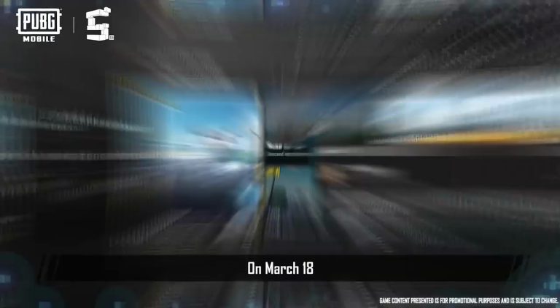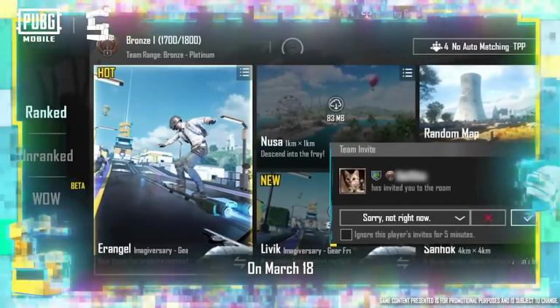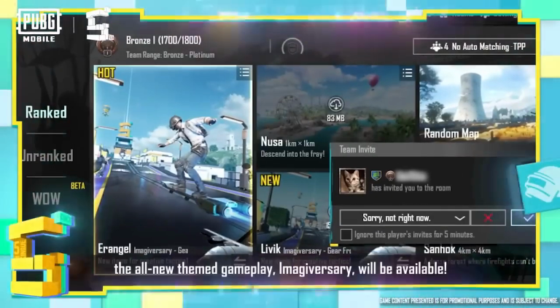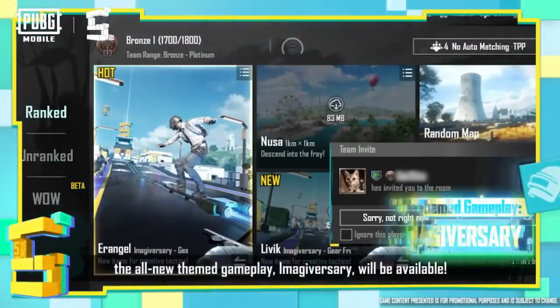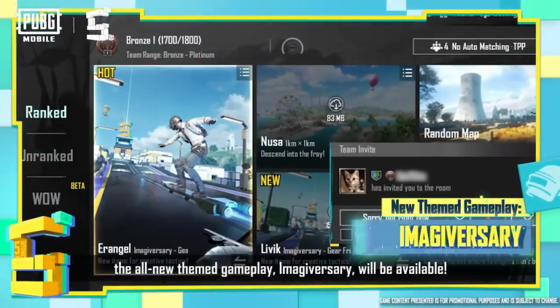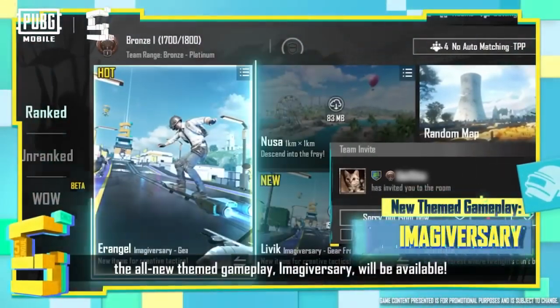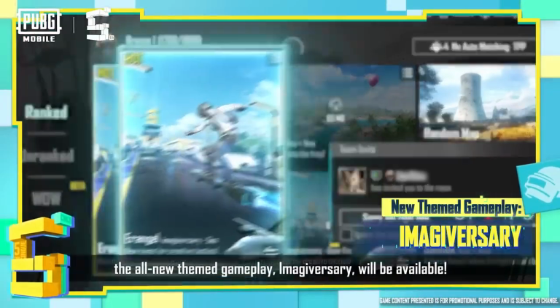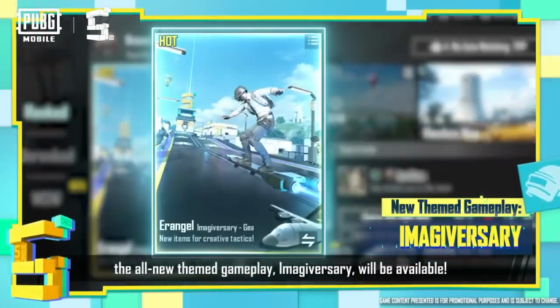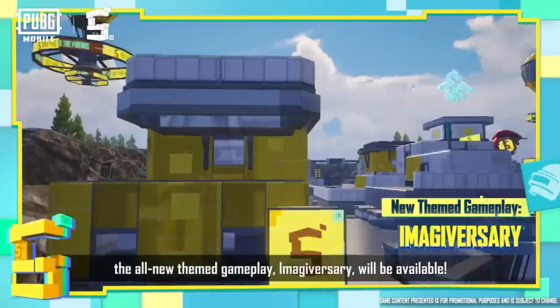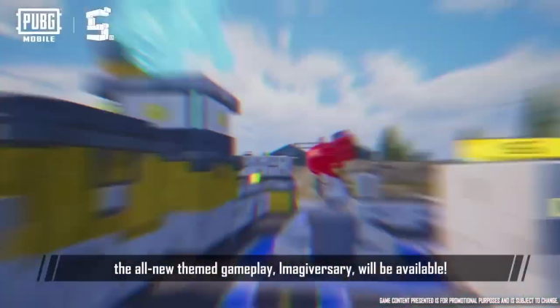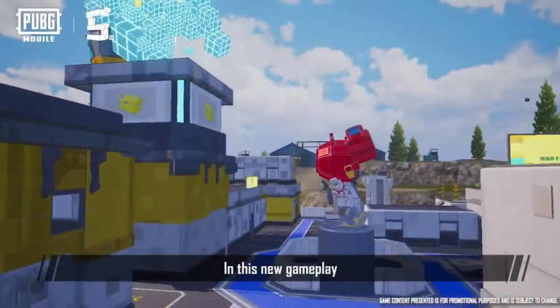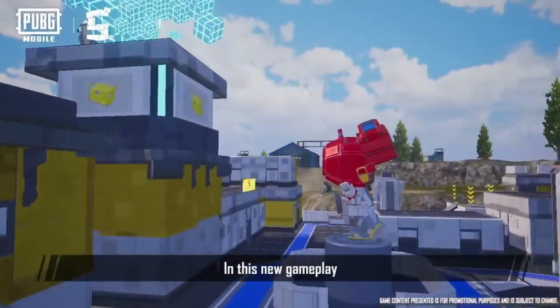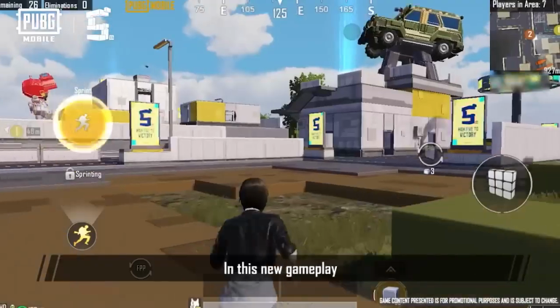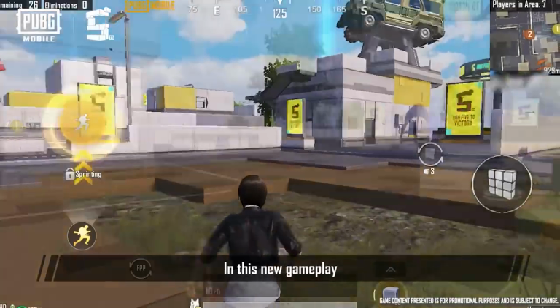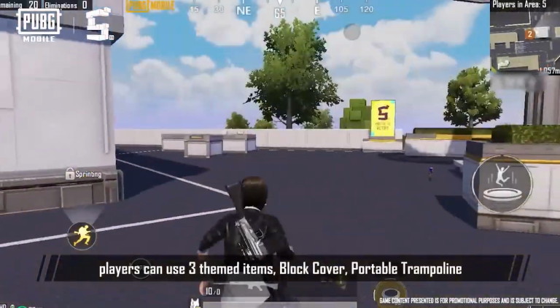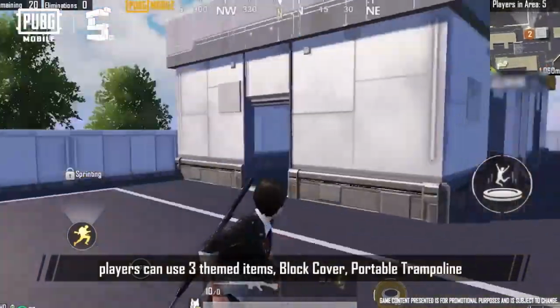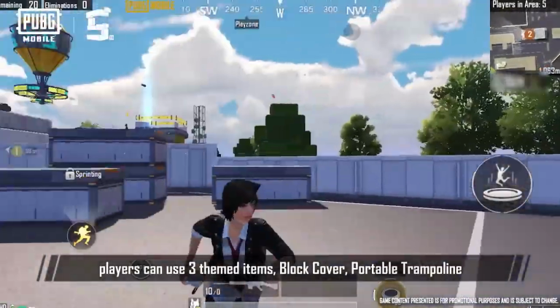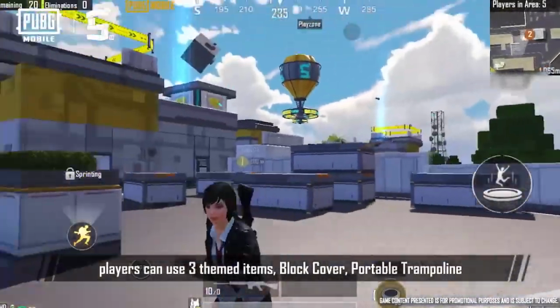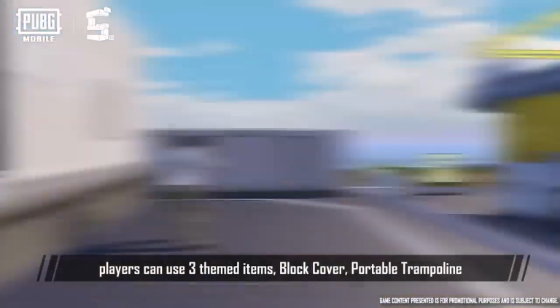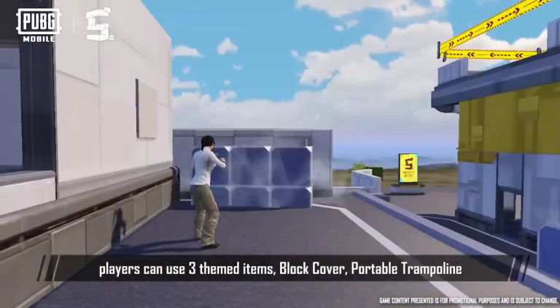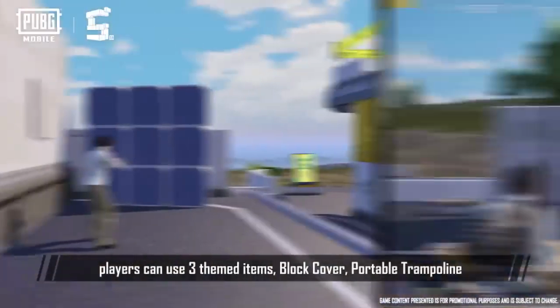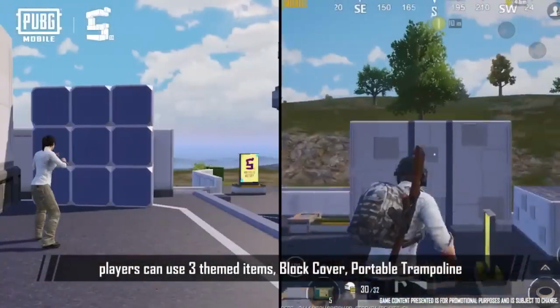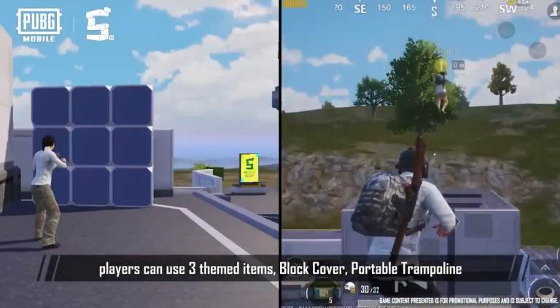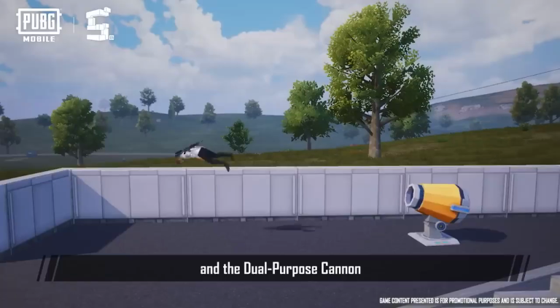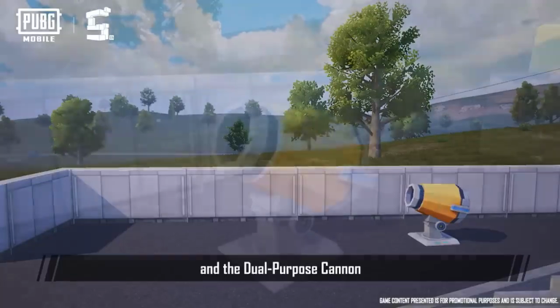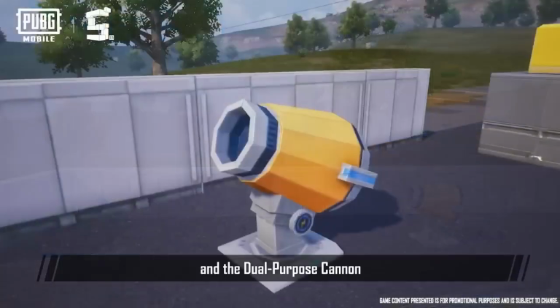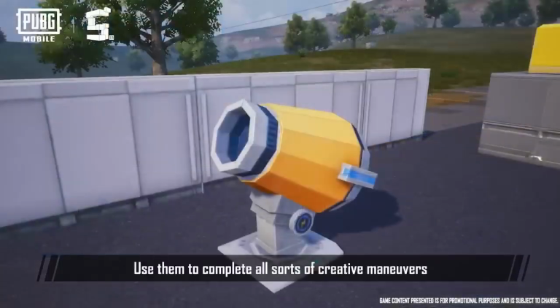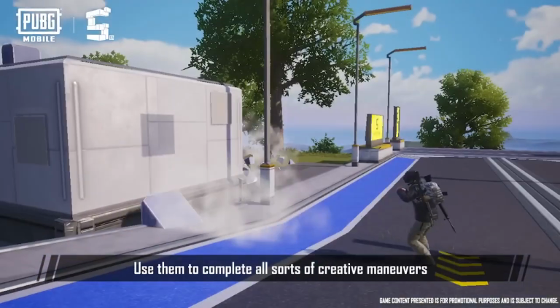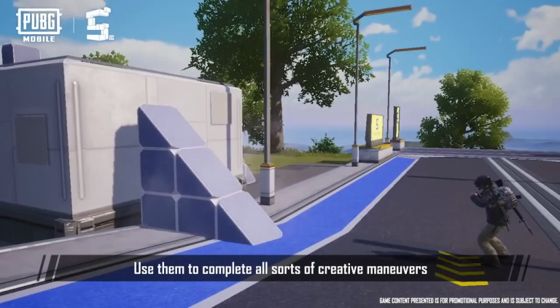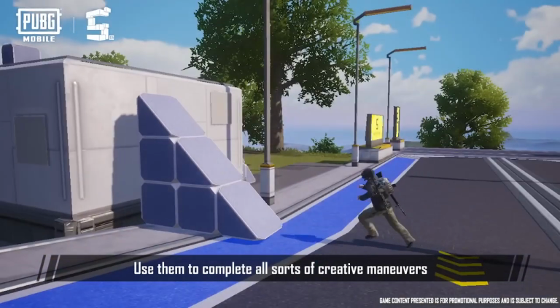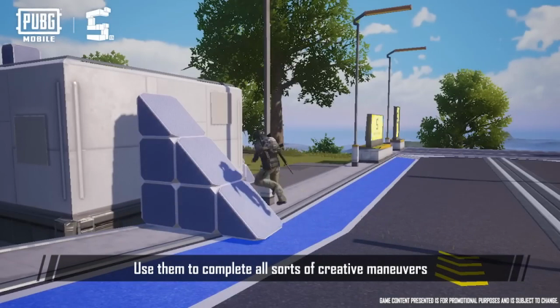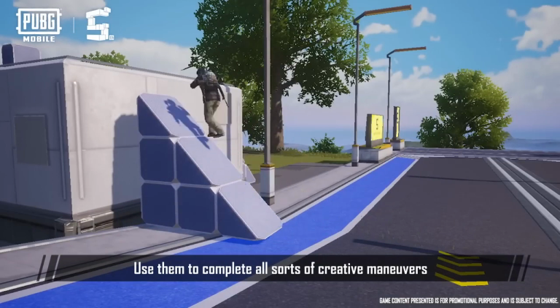On March 18th, the all-new themed gameplay, Imagiversary, will be available. In this new gameplay, players can use three themed items: Block Cover, Portable Trampoline, and the Dual Purpose Cannon. Use them to complete all sorts of creative maneuvers.